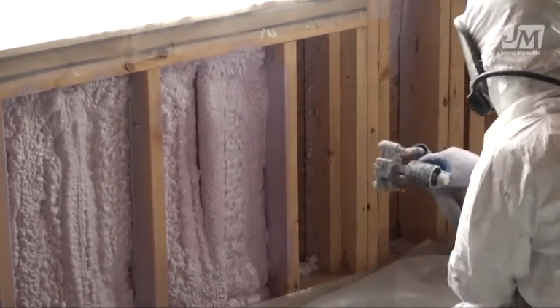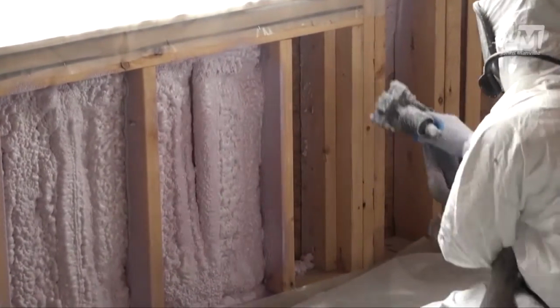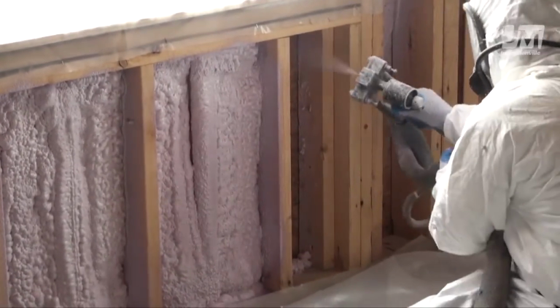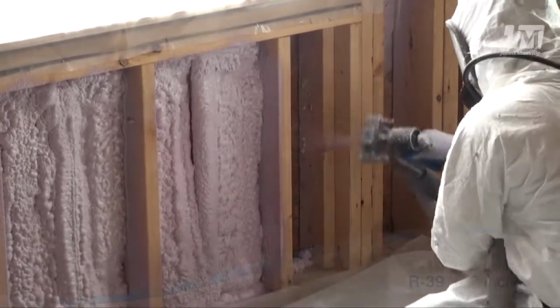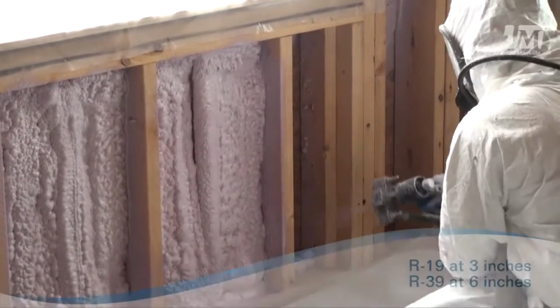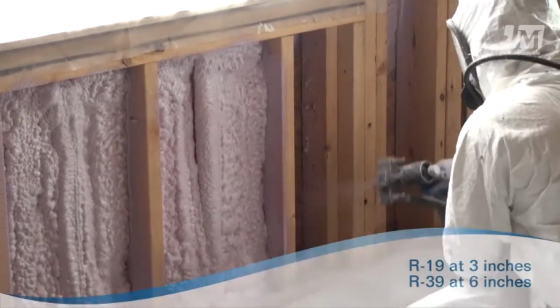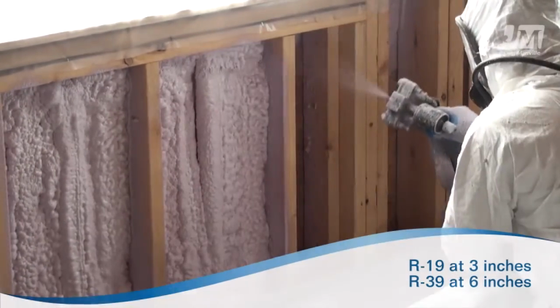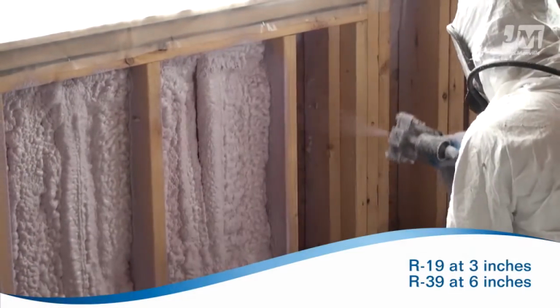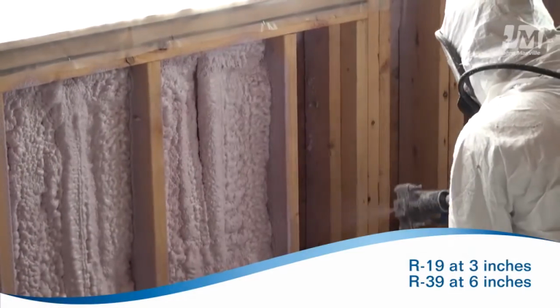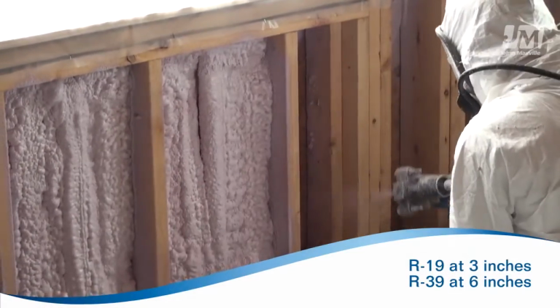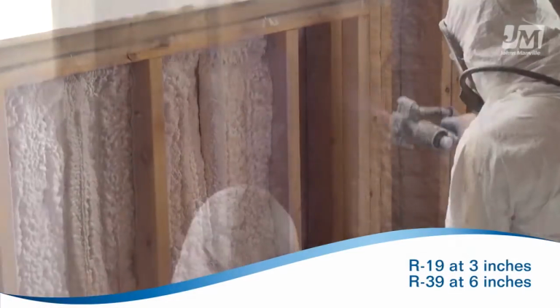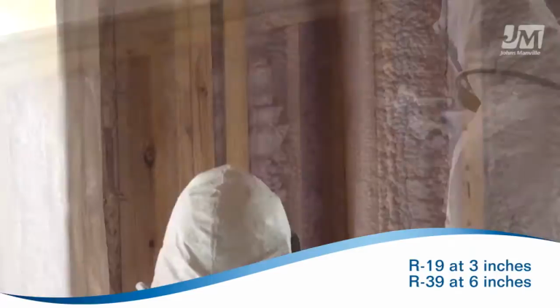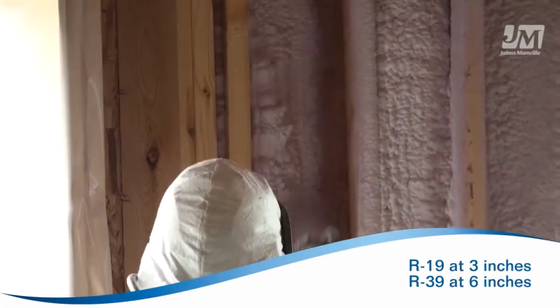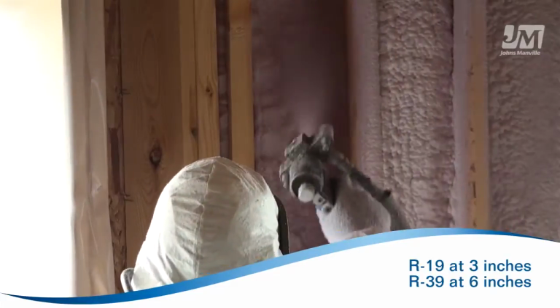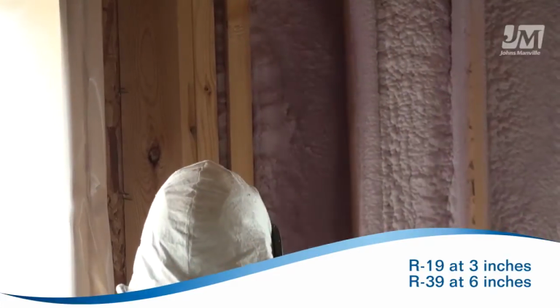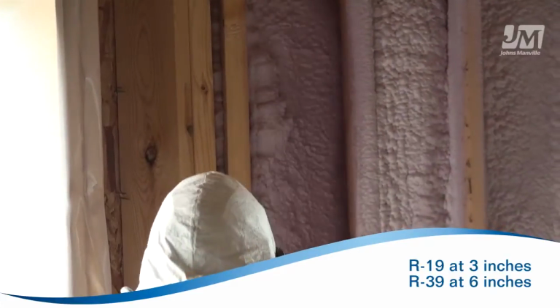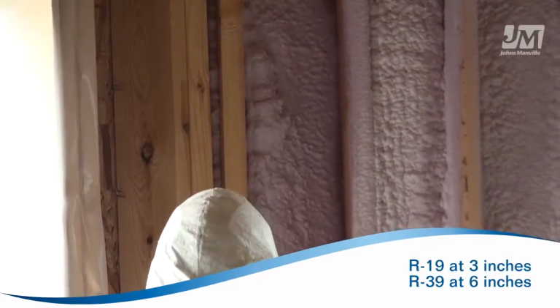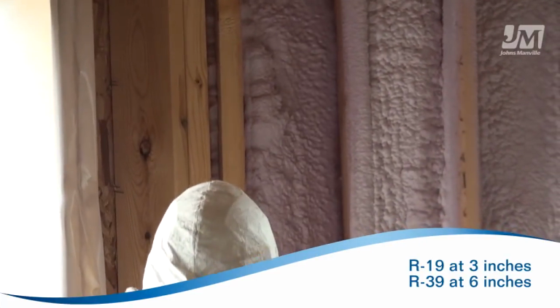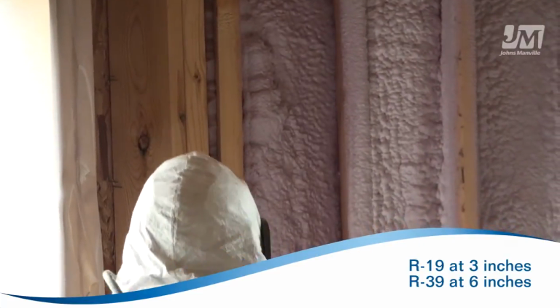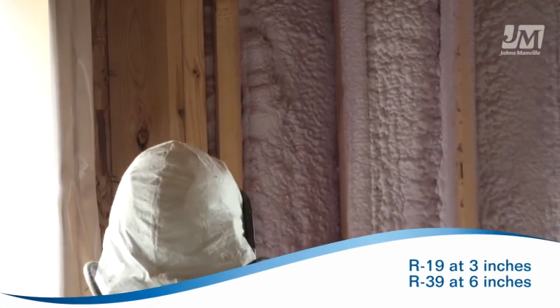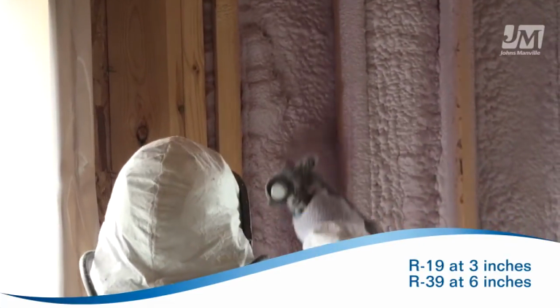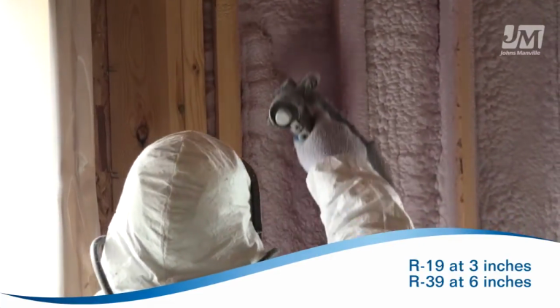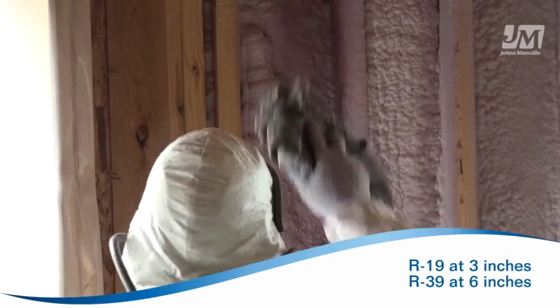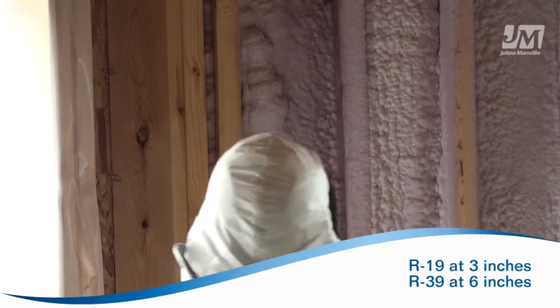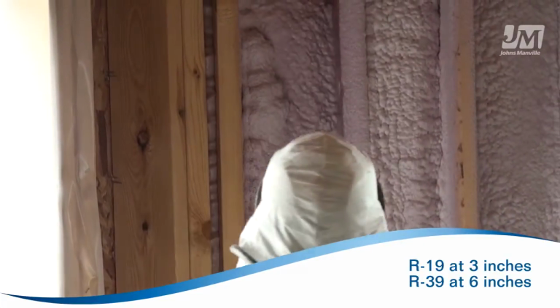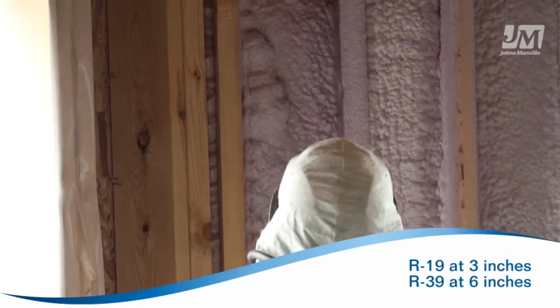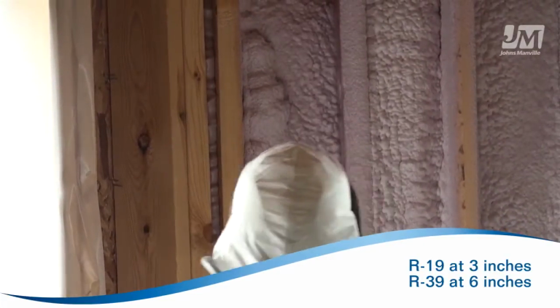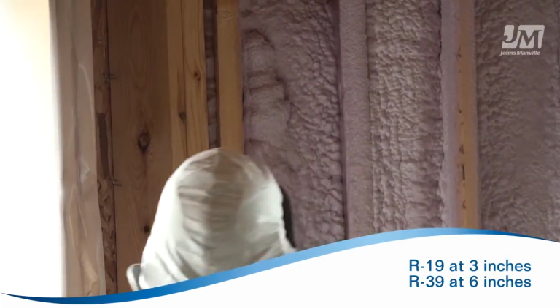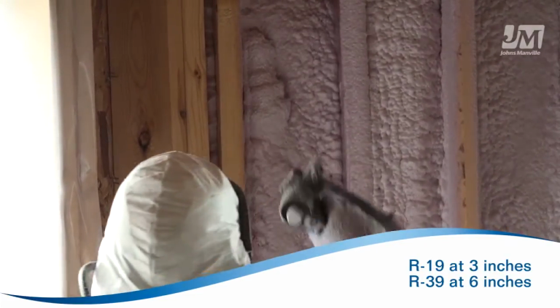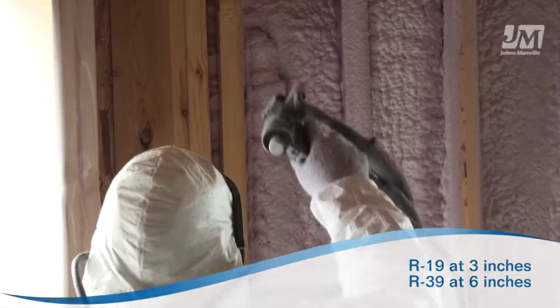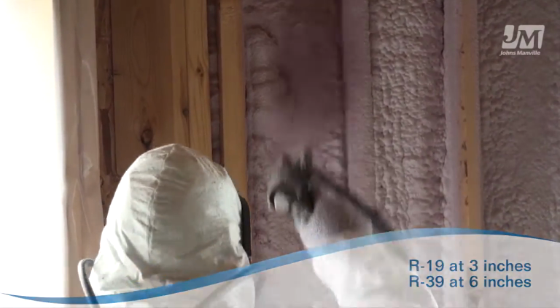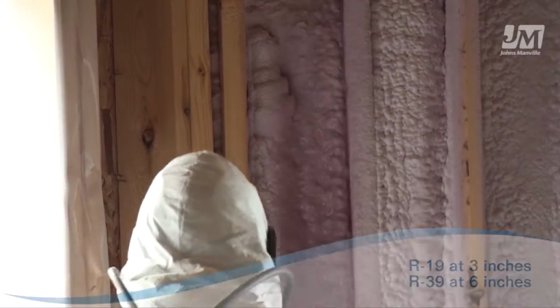With an R-value over R6 per inch, it attains an R19 when sprayed at a thickness of 3 inches and an R39 at 6 inches.